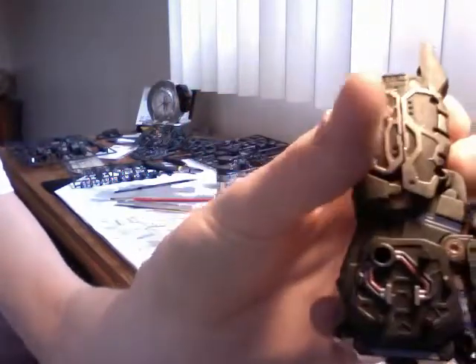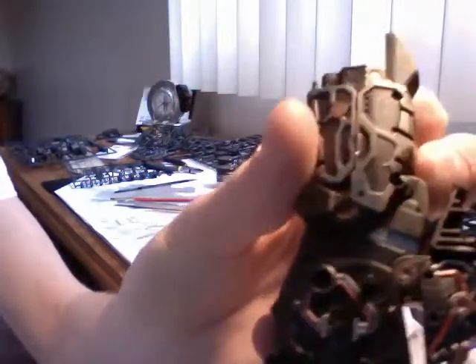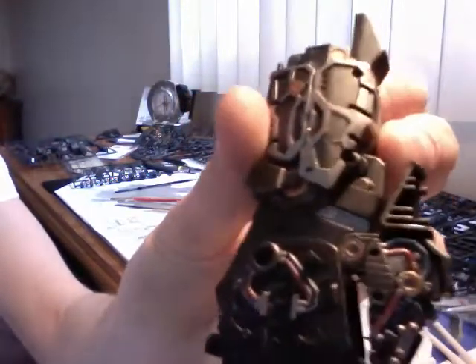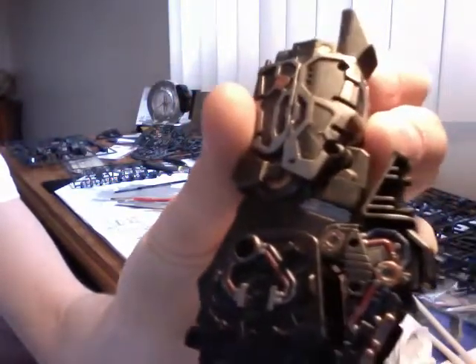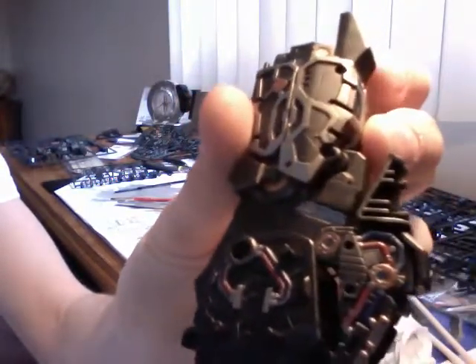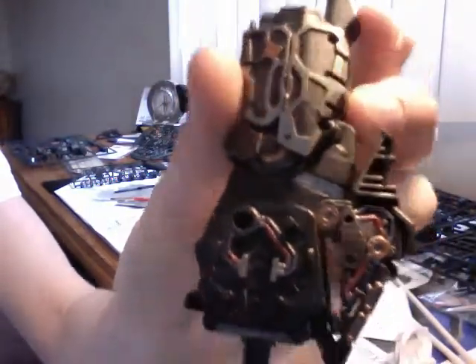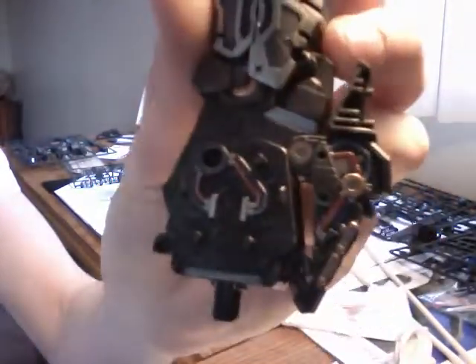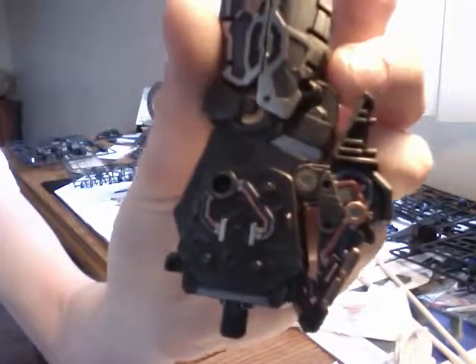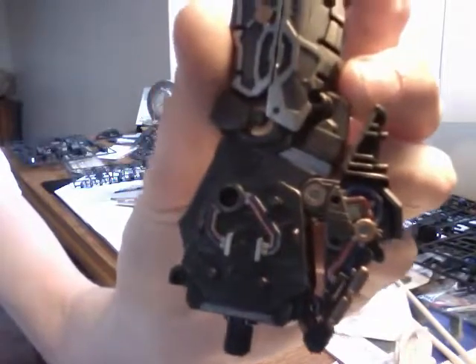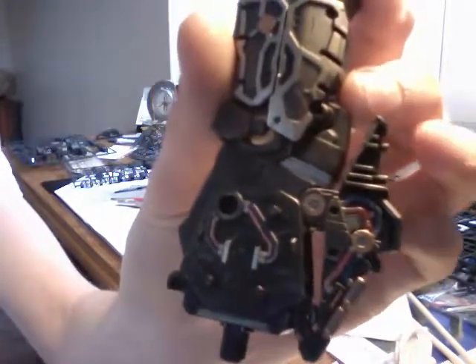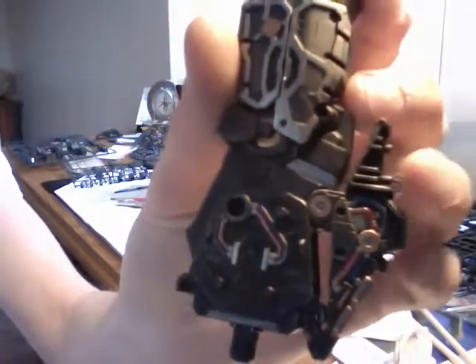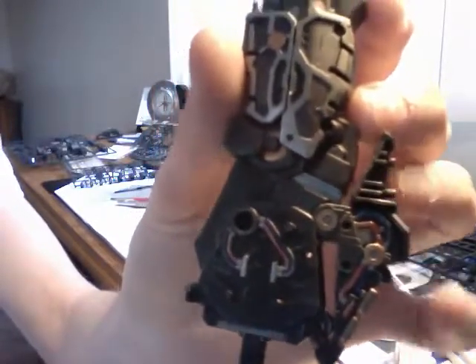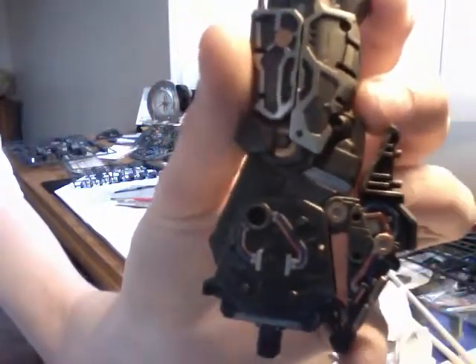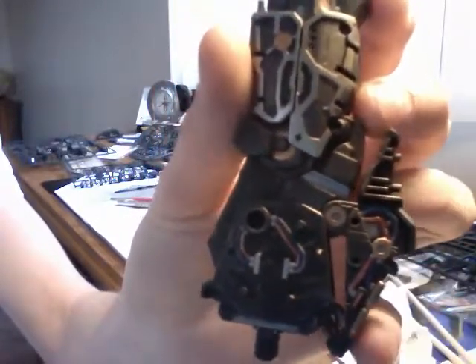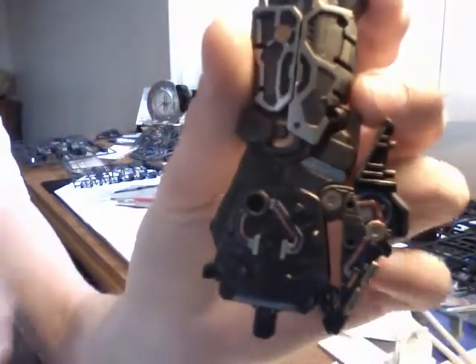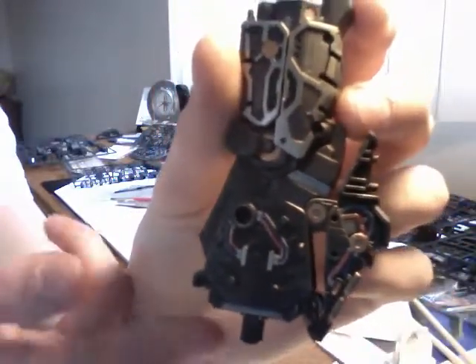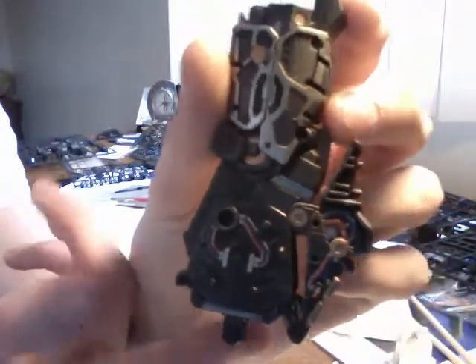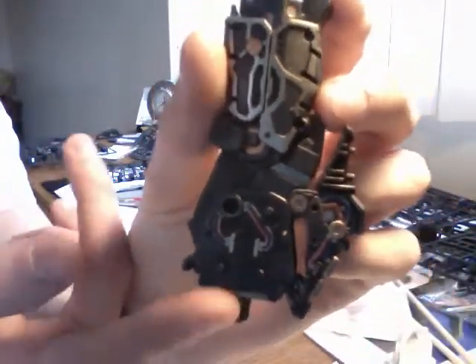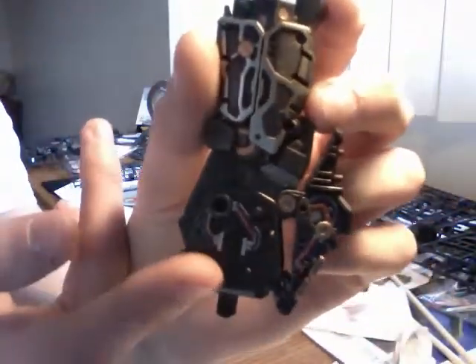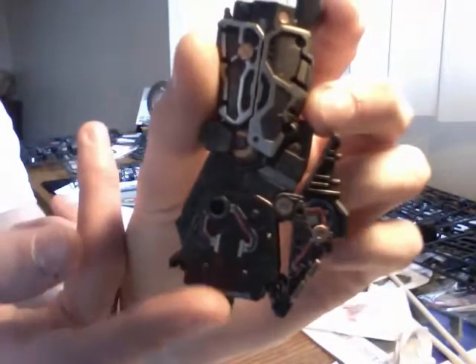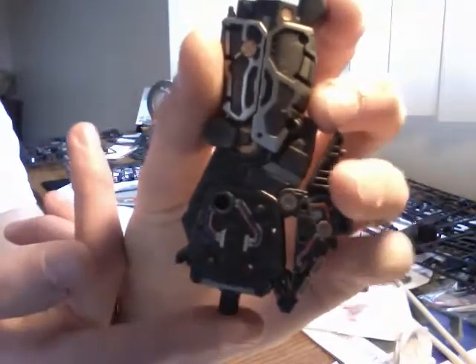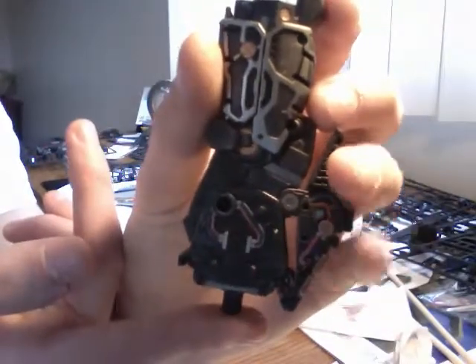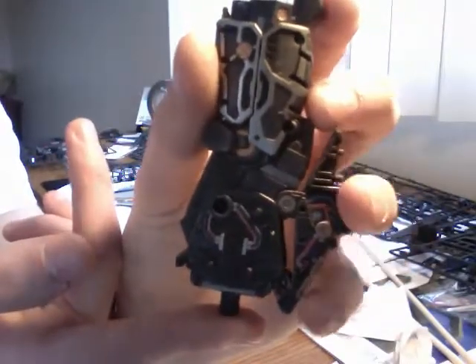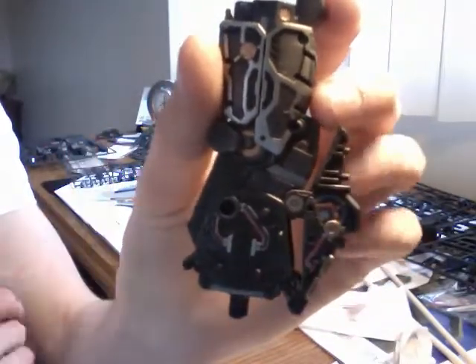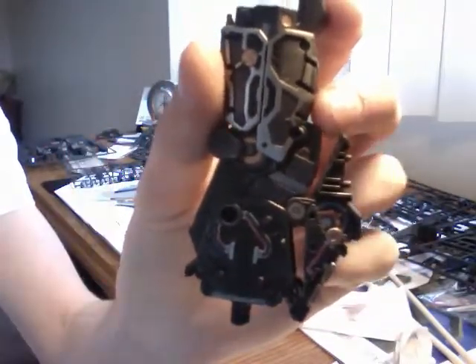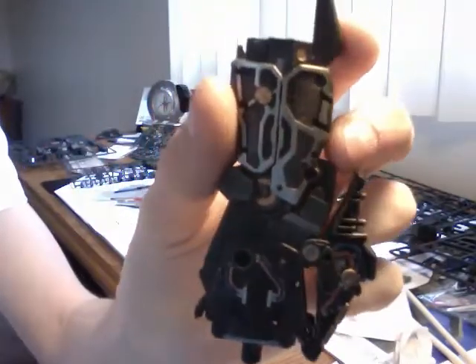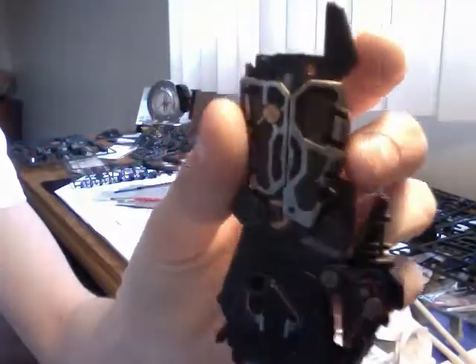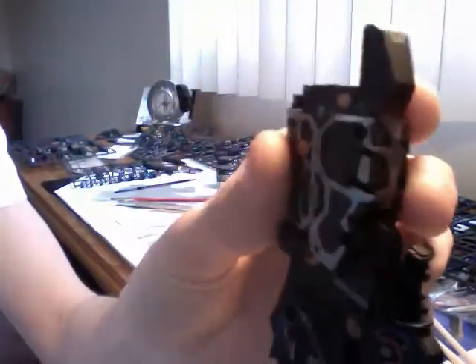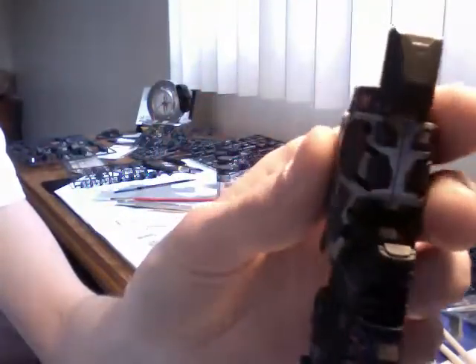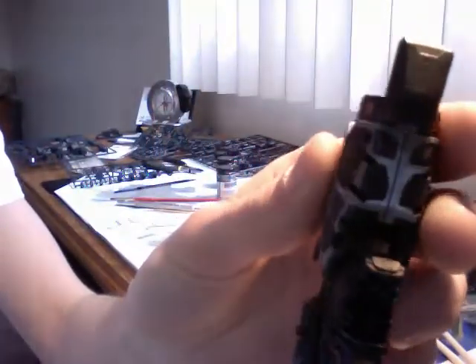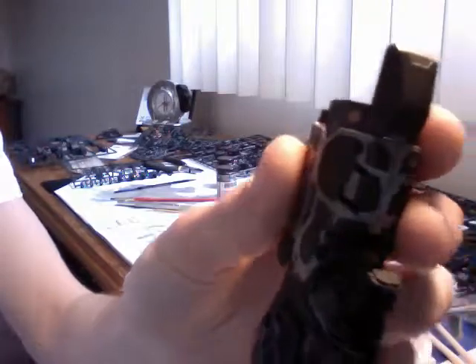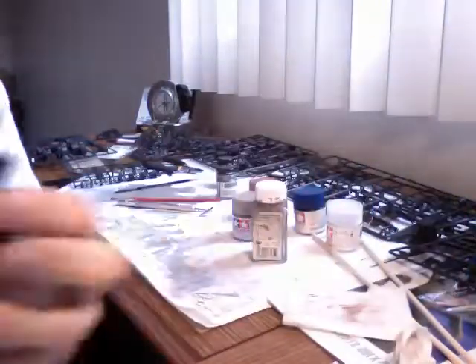As you can see, there are some piping details on the knee, and this is also part of the knee — this is like the kneecap, I guess you could call it. So that's what I've done so far on this leg.